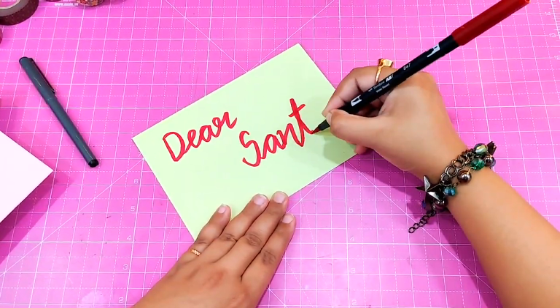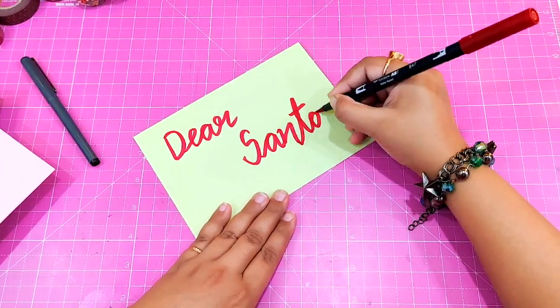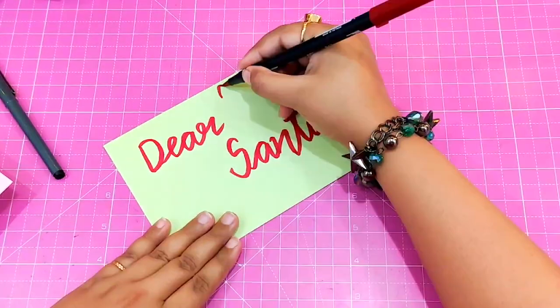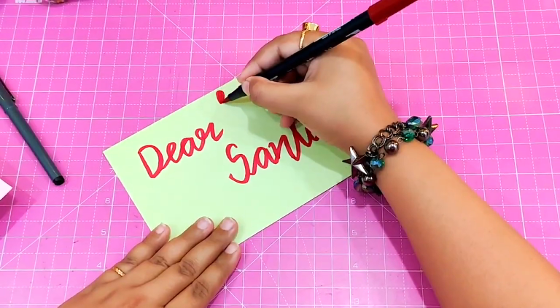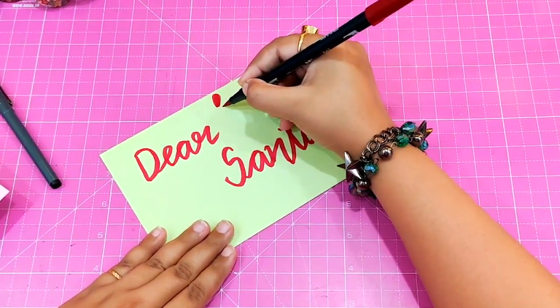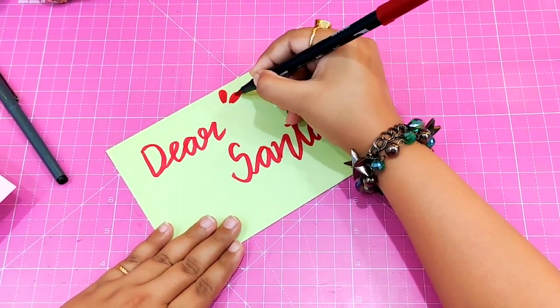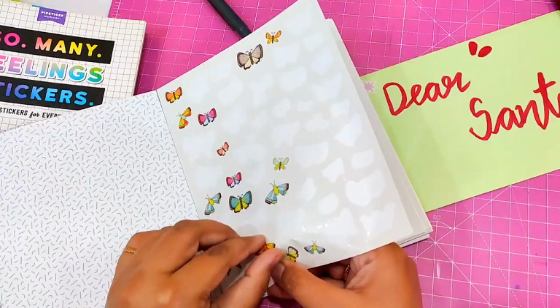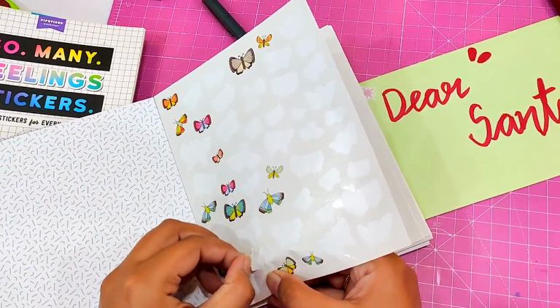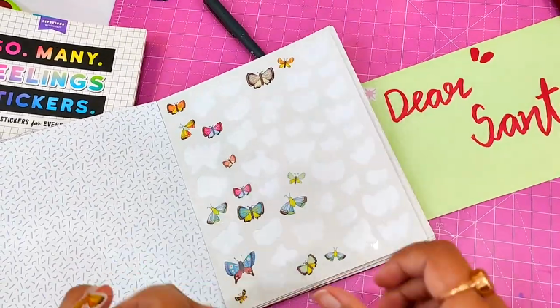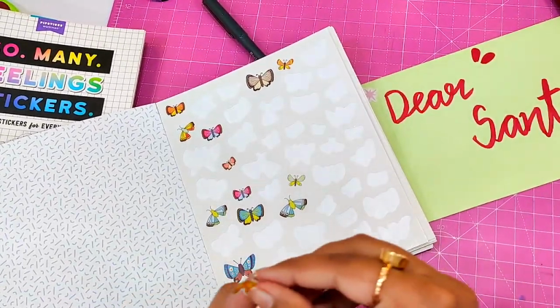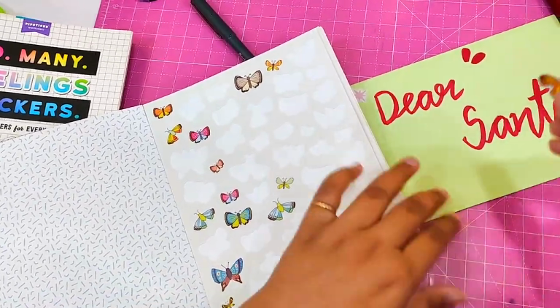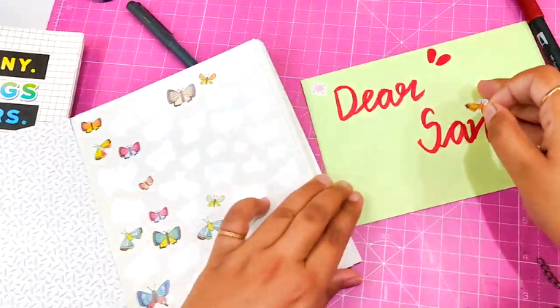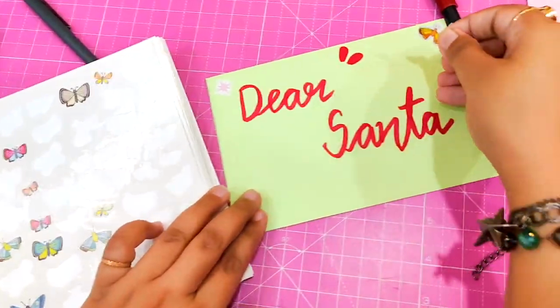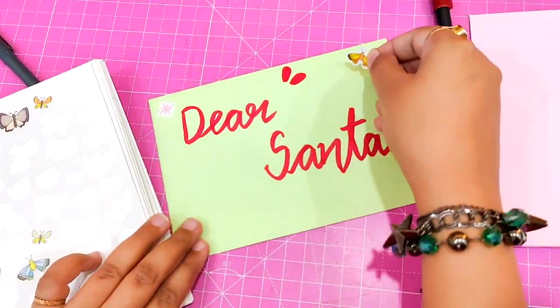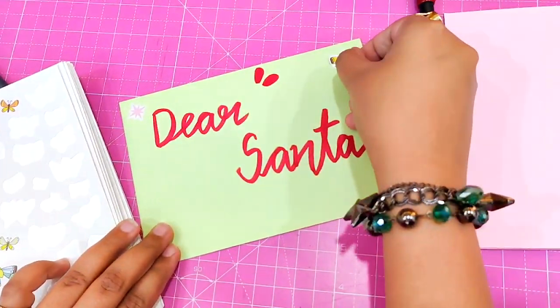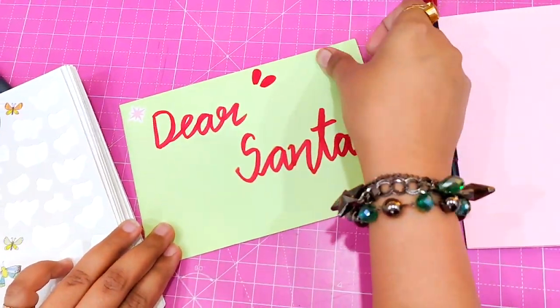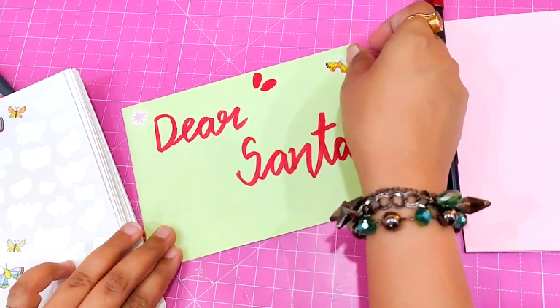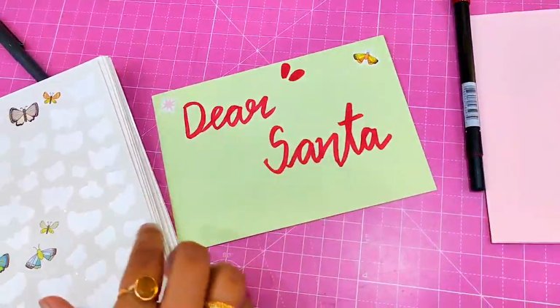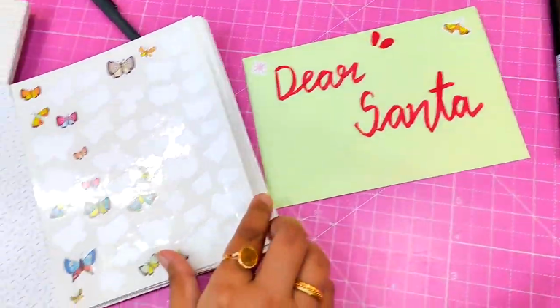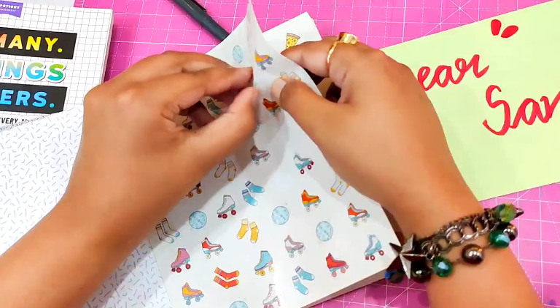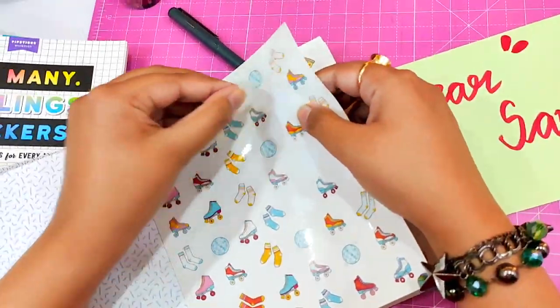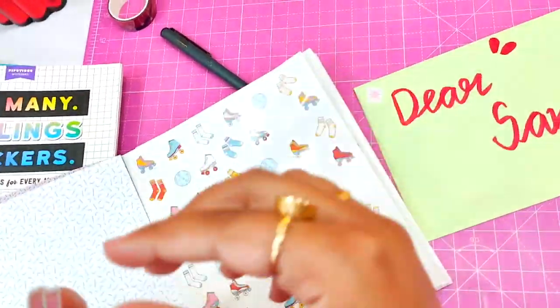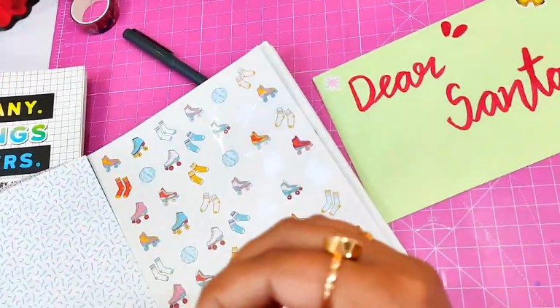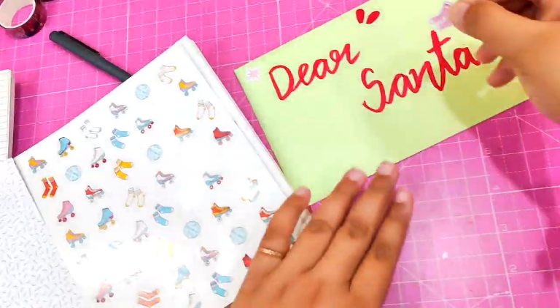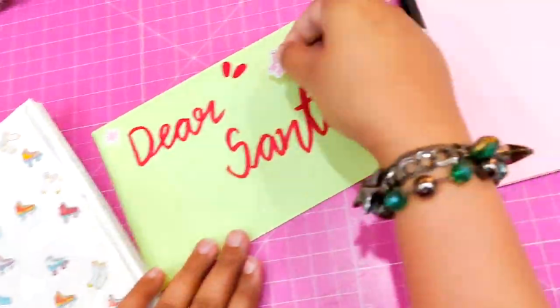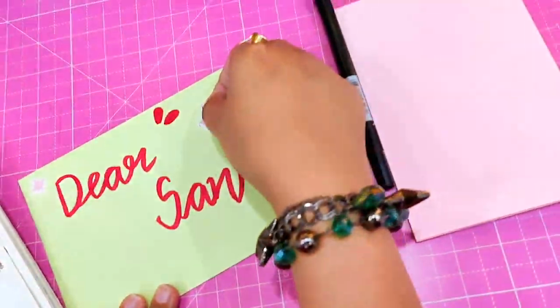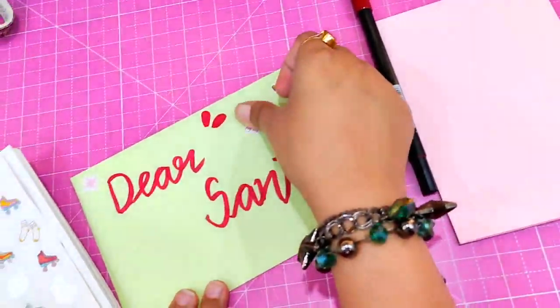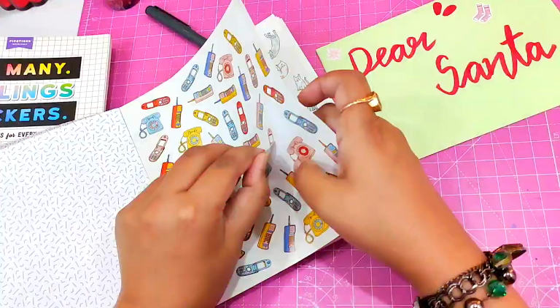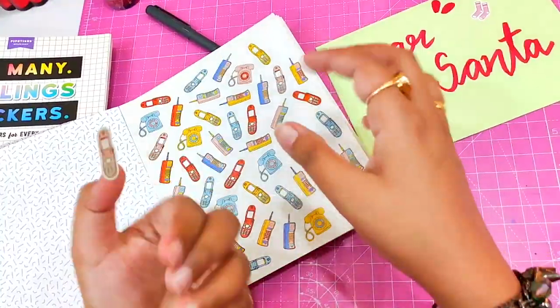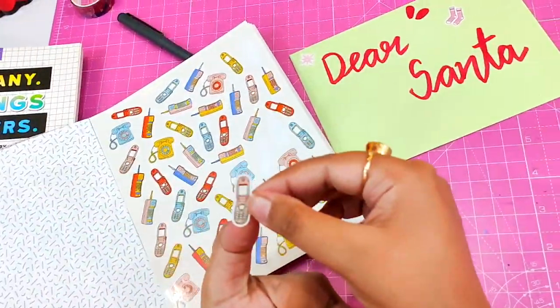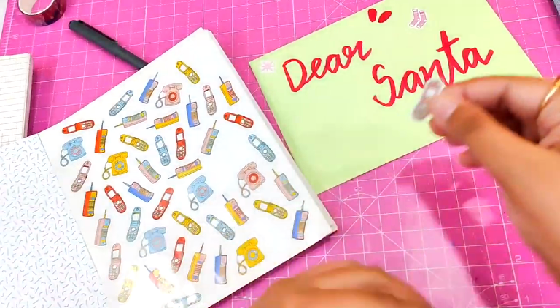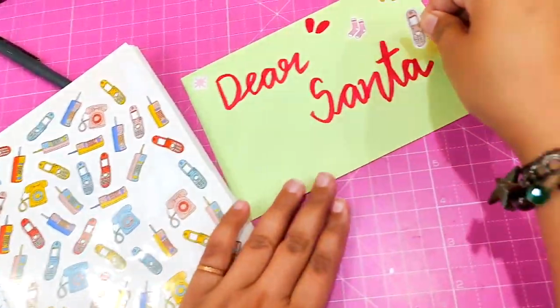I love to decorate my envelope with stickers, so I added a butterfly sticker to it and also added some random stickers. Especially I love the floral ones — the different patterns of flowers really radiate so much positivity to me.